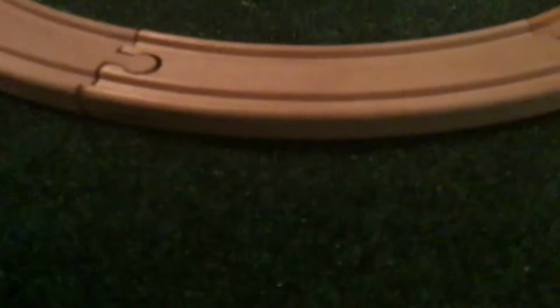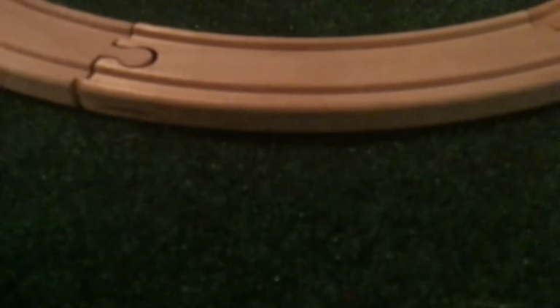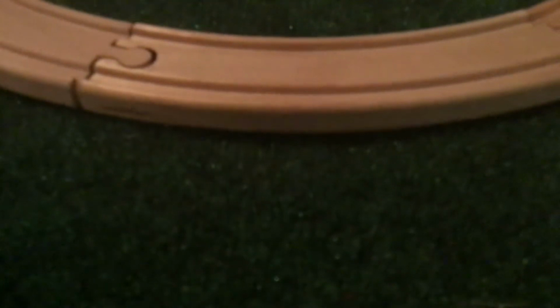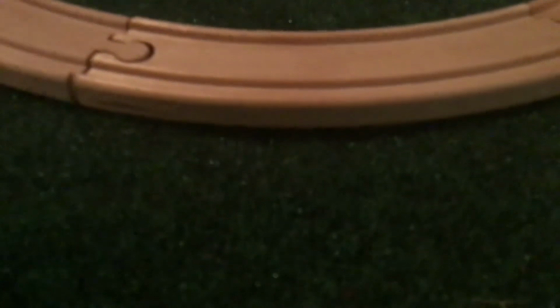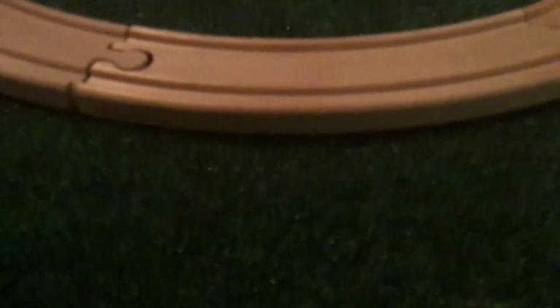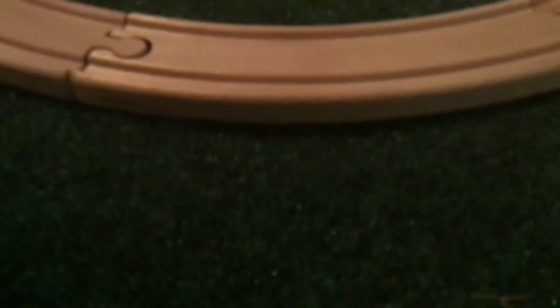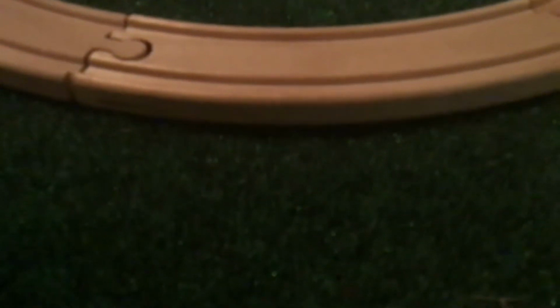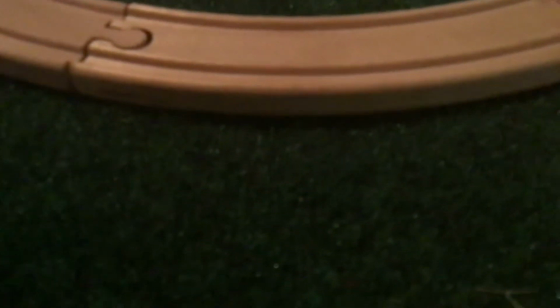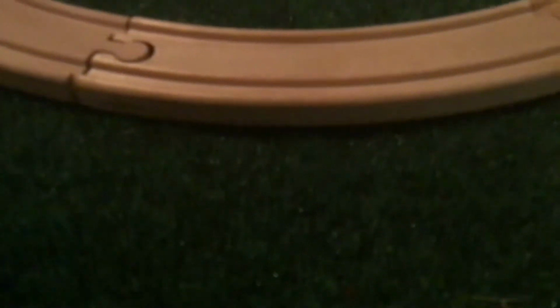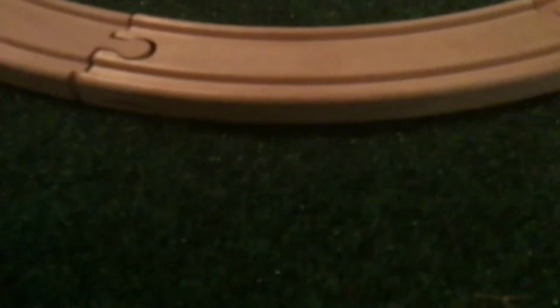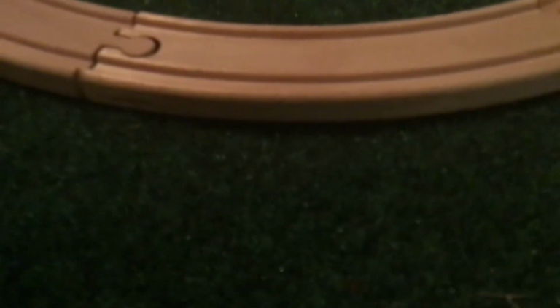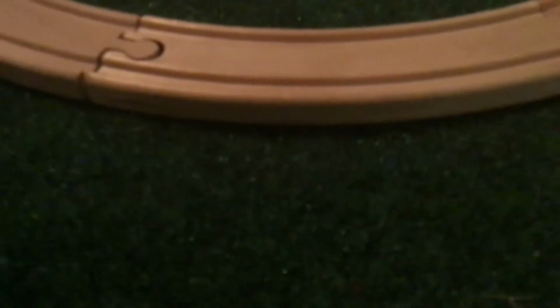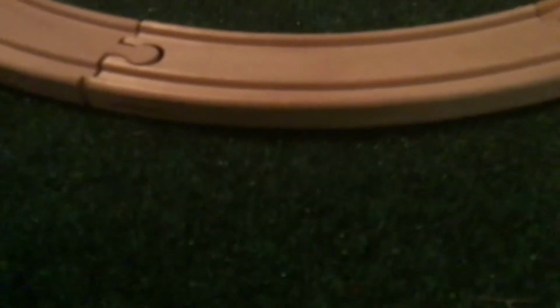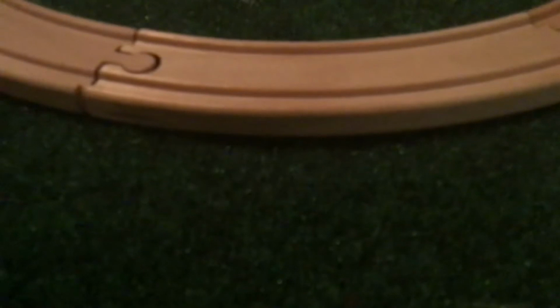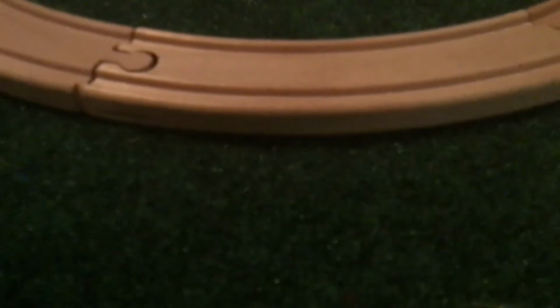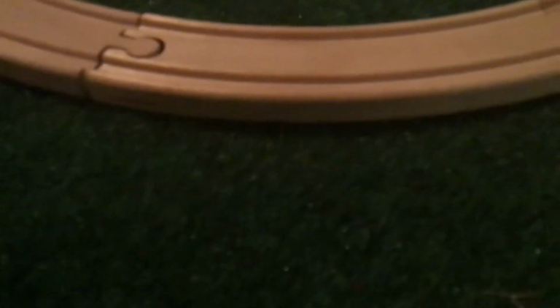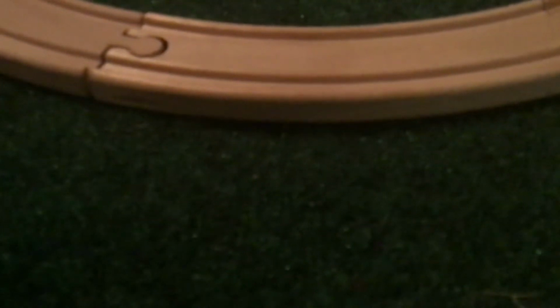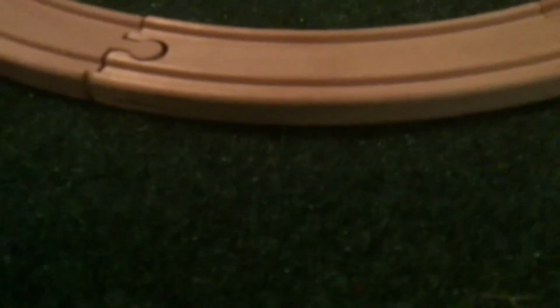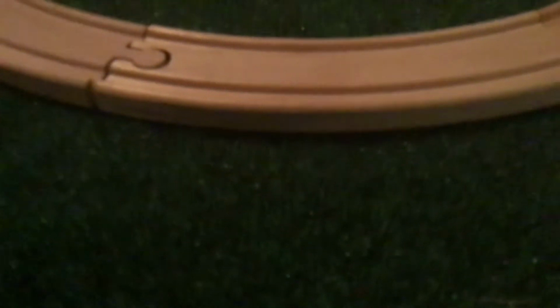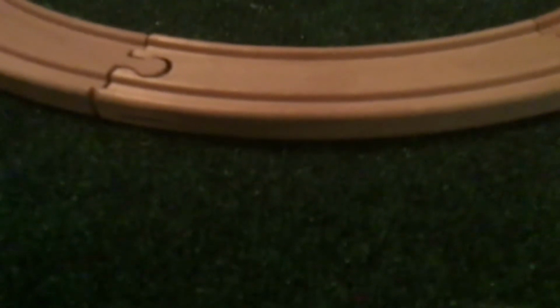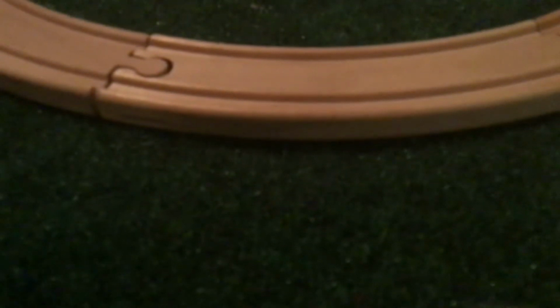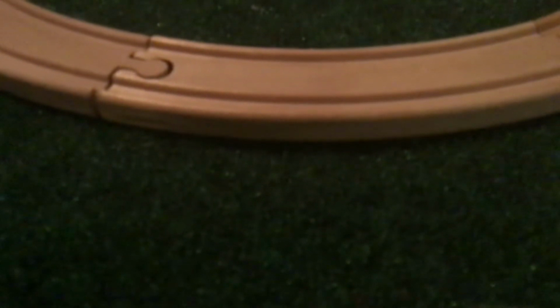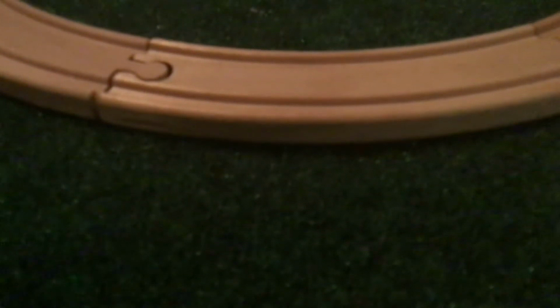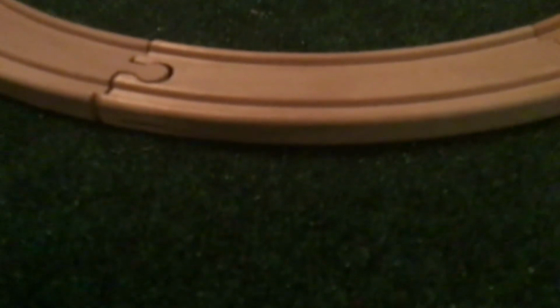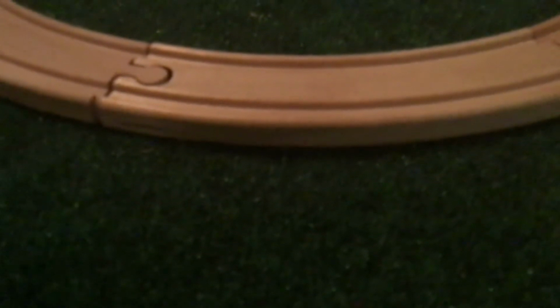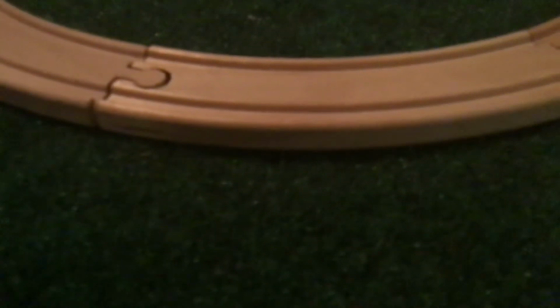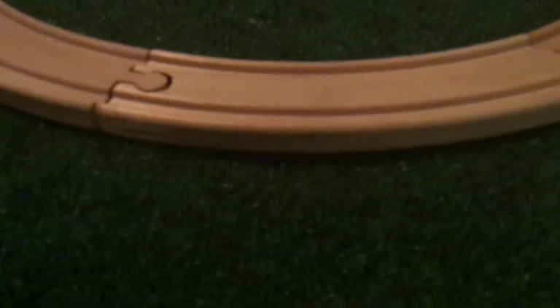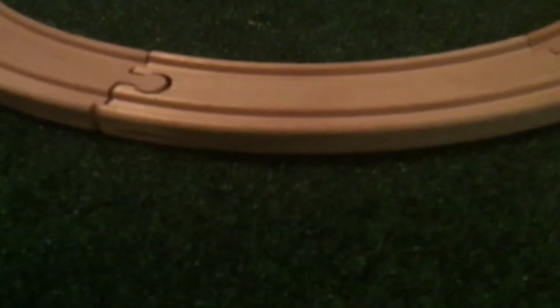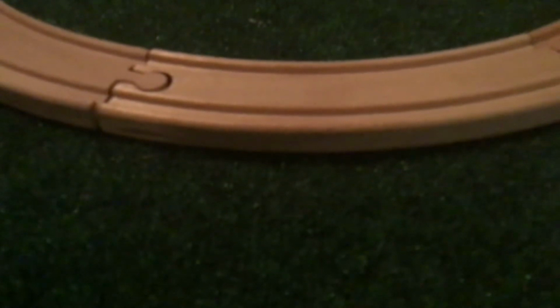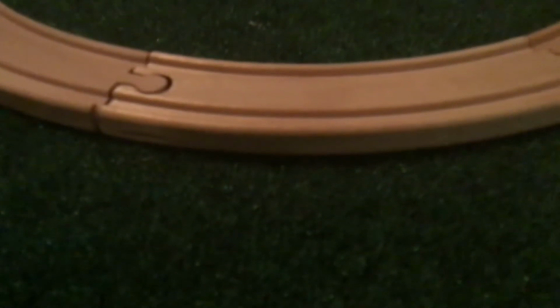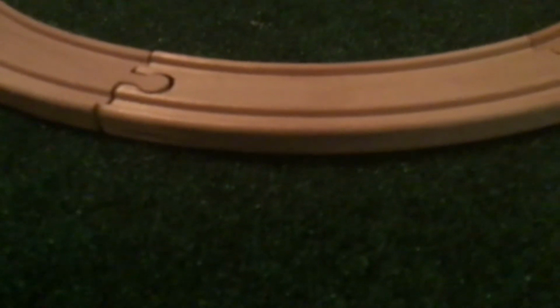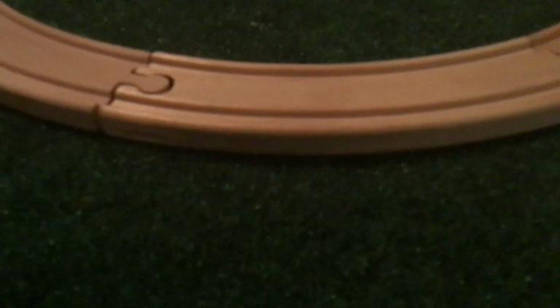Alright guys, this is the Gruffonator. Today we will be looking at another problematic locomotive. This locomotive is kind of interesting because it does not have an actual real-life counterpart — it is a custom model.